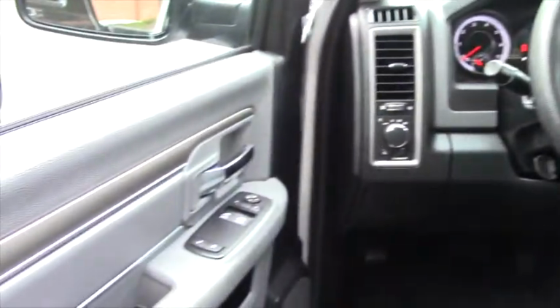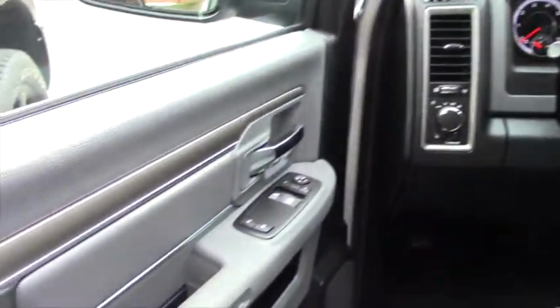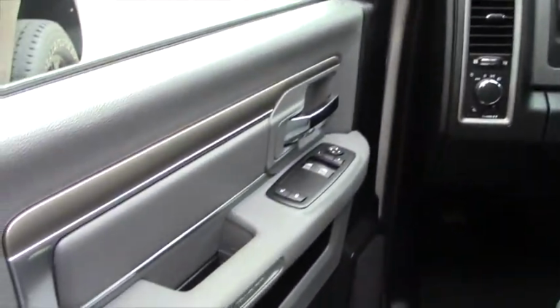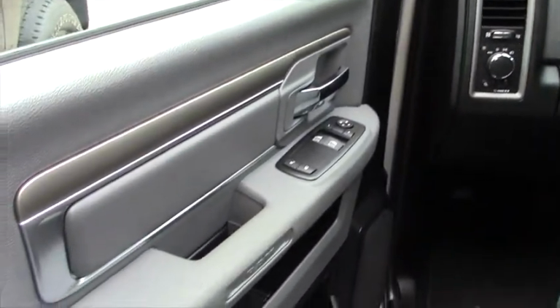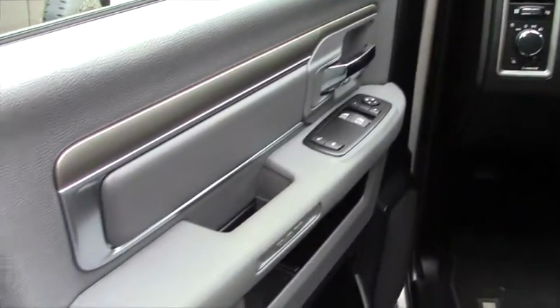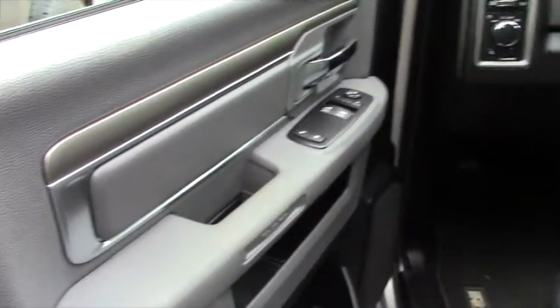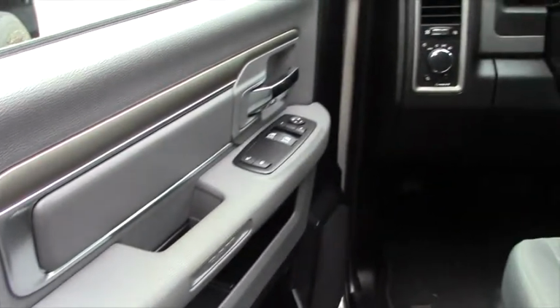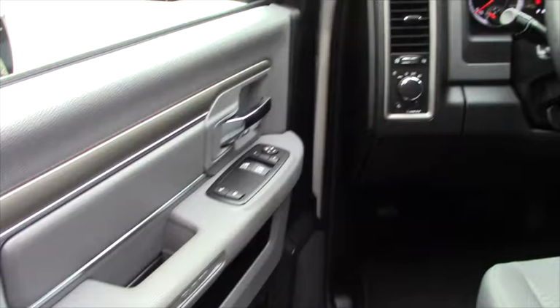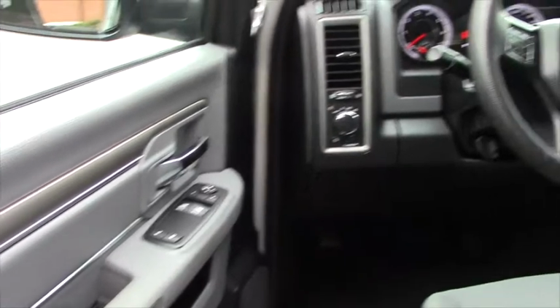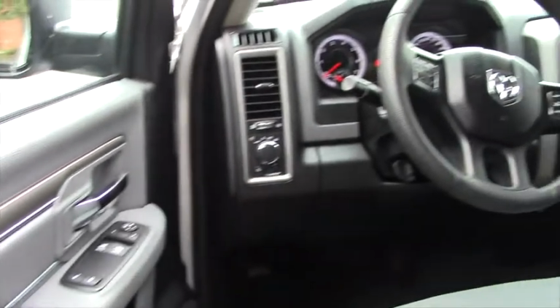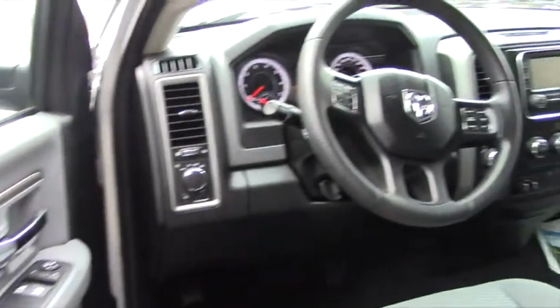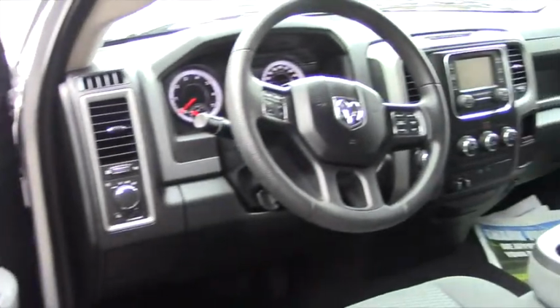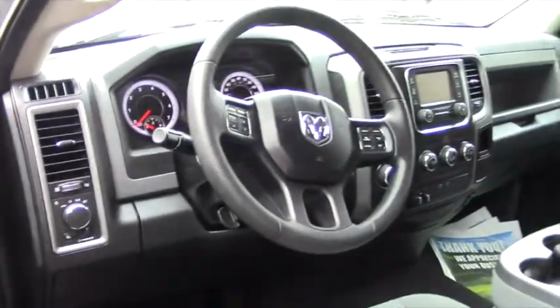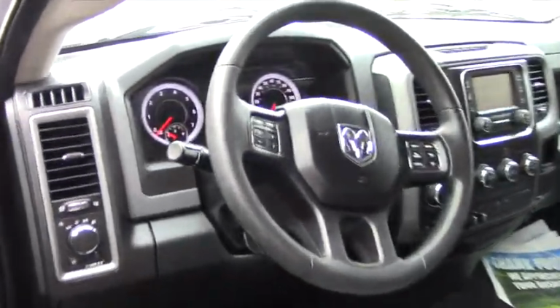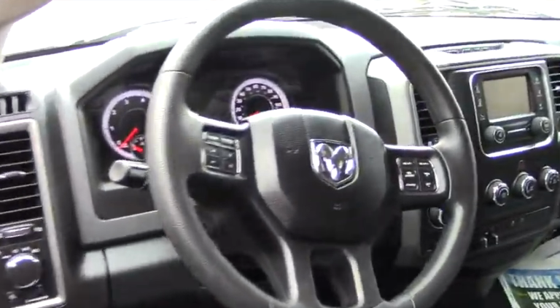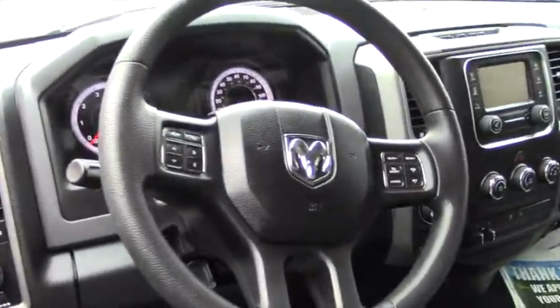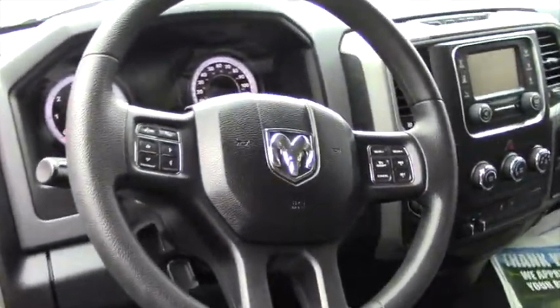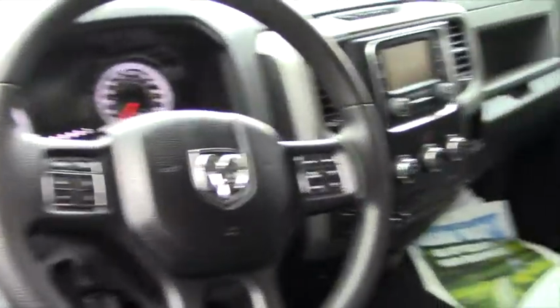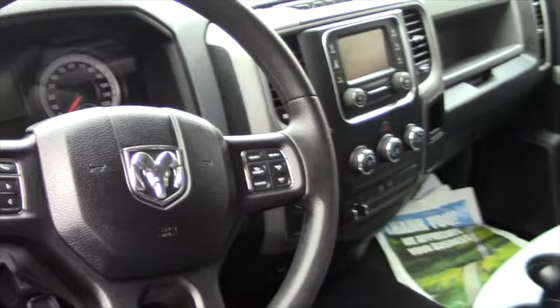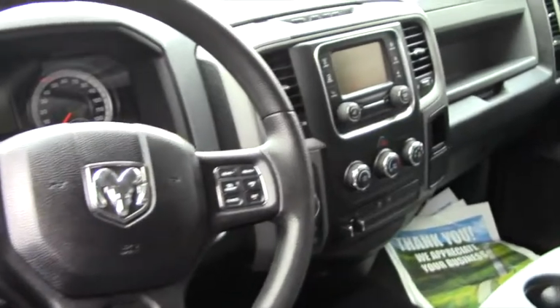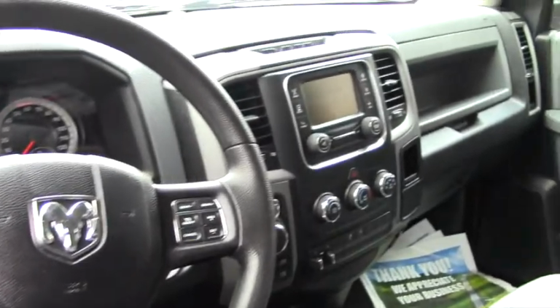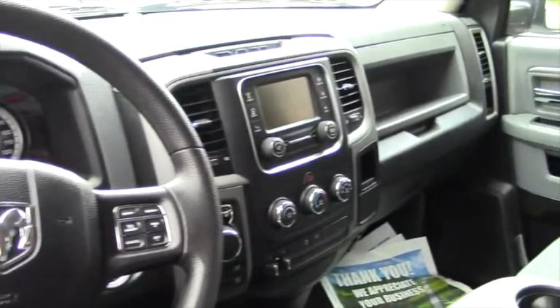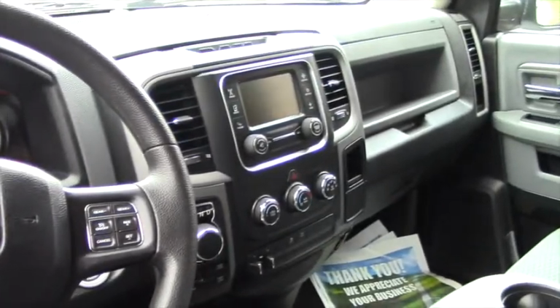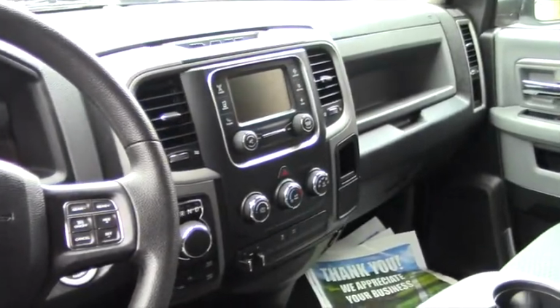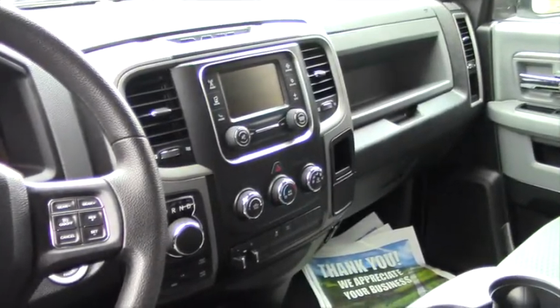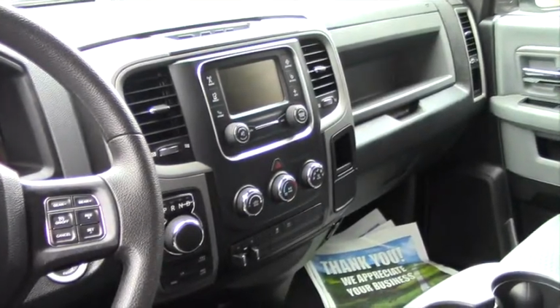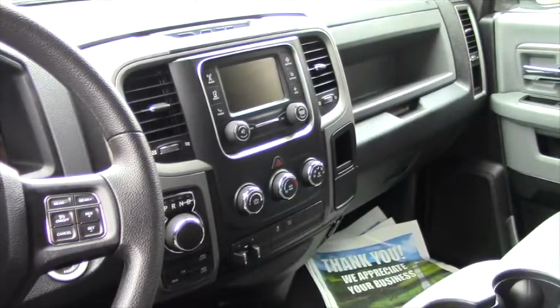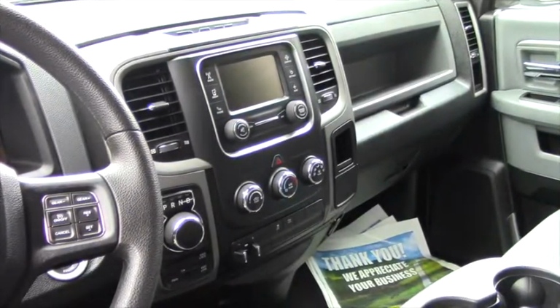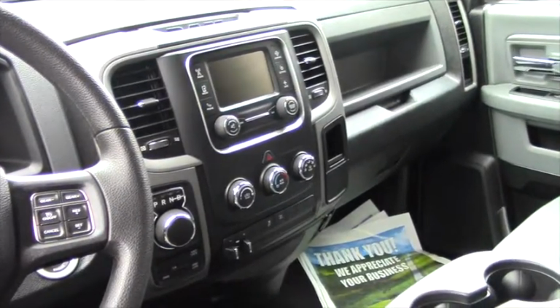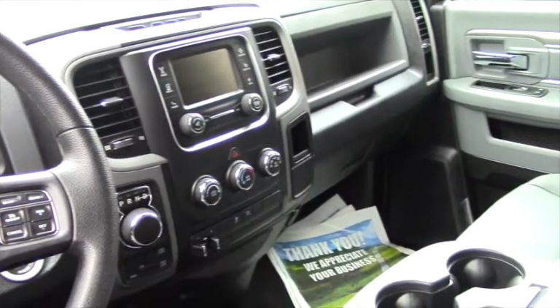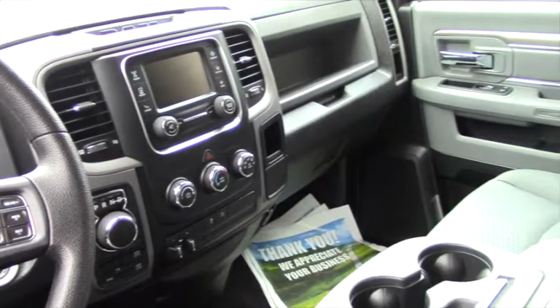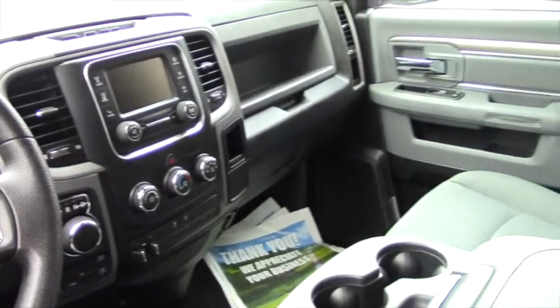As you can see, it comes with all your standard features. This one here also has a backup camera as well. It's also got your trailer hitch package, towing package, AC, cruise control, tilt wheels, tachometer, clock, and so on.